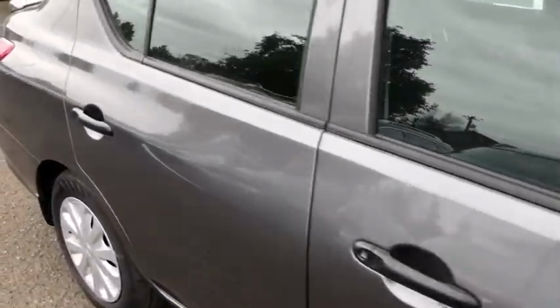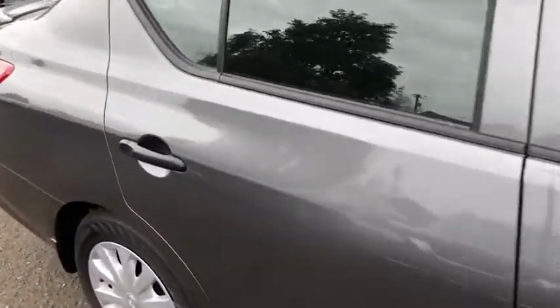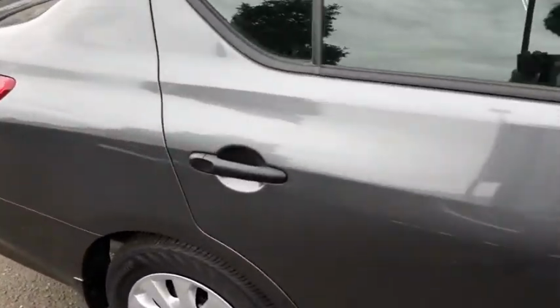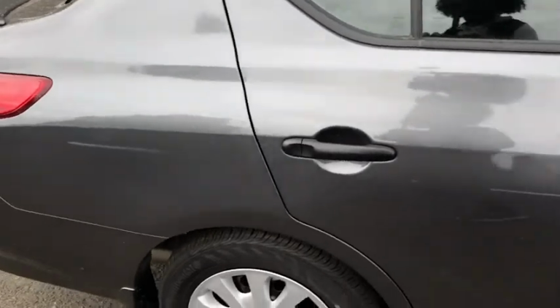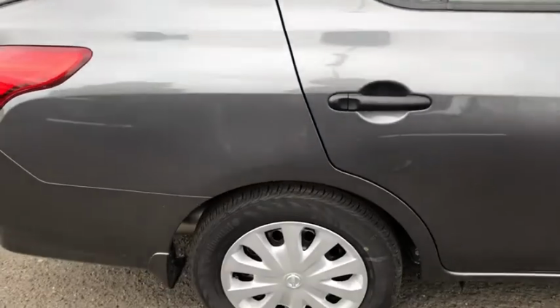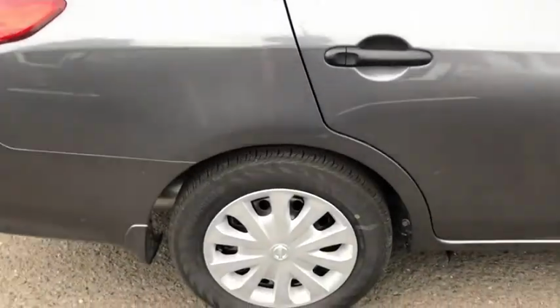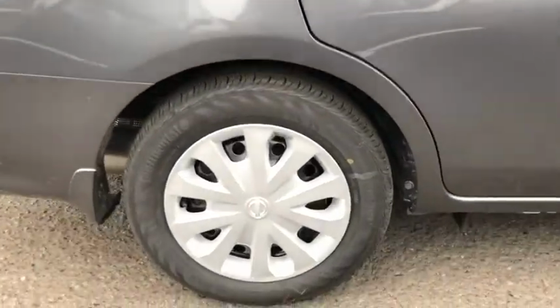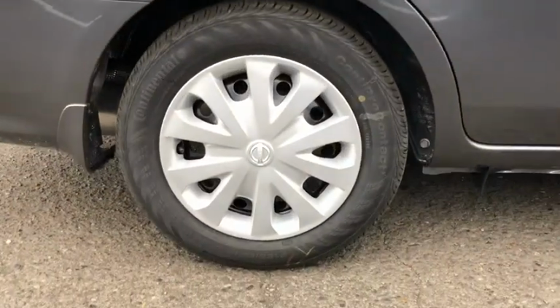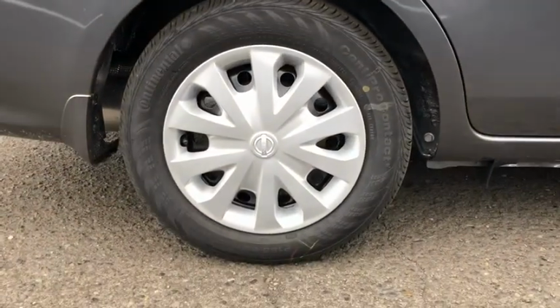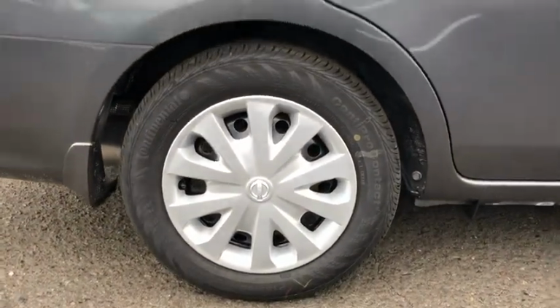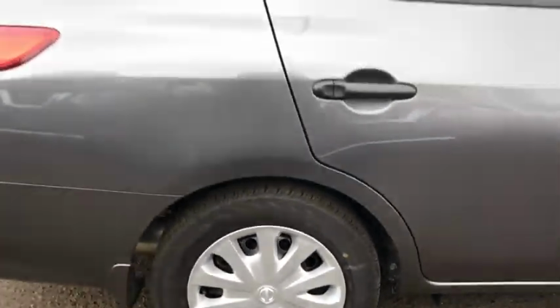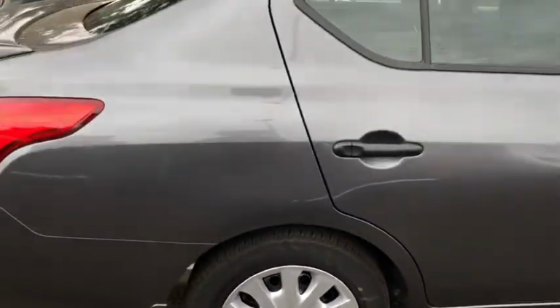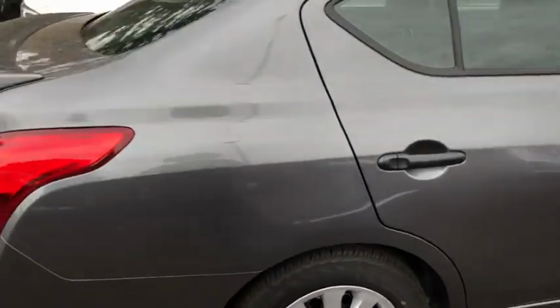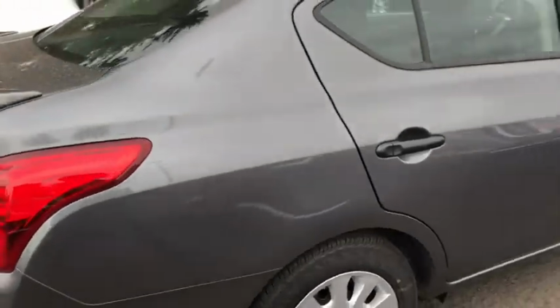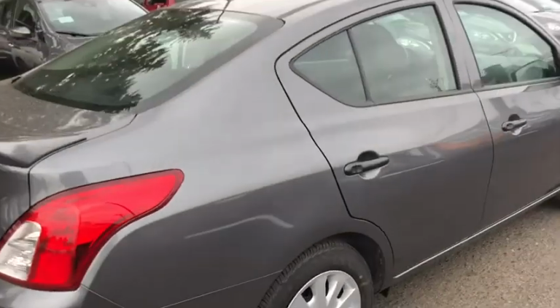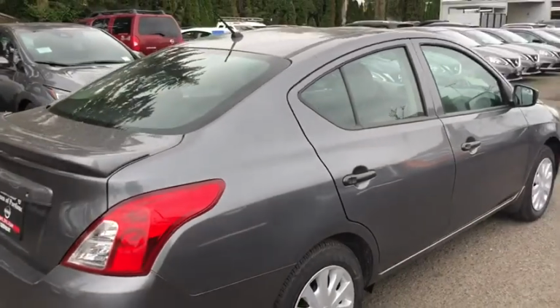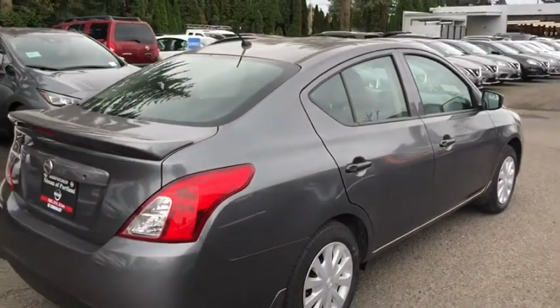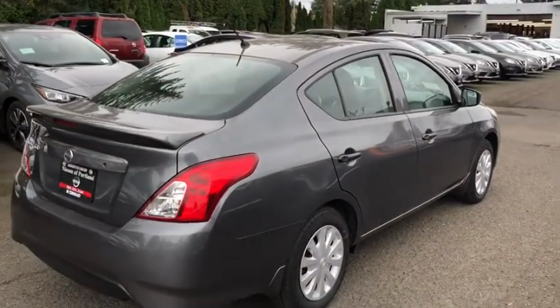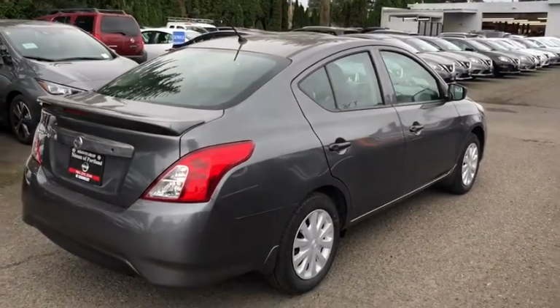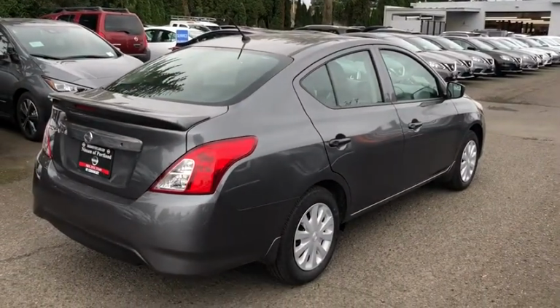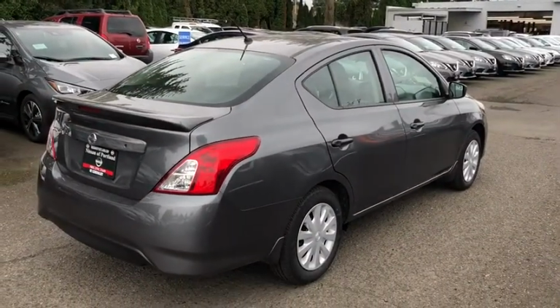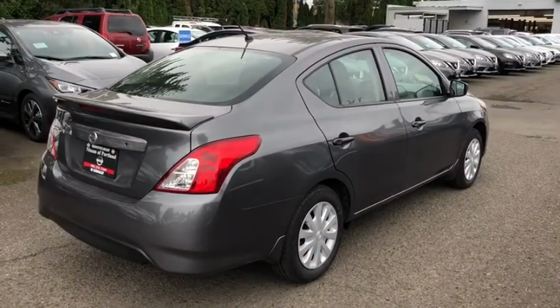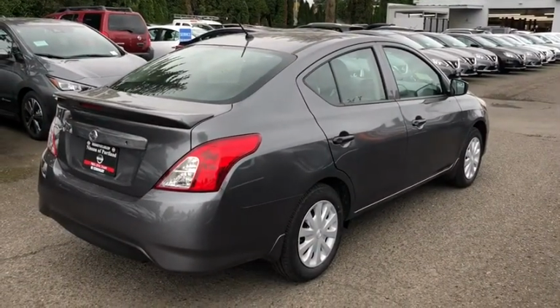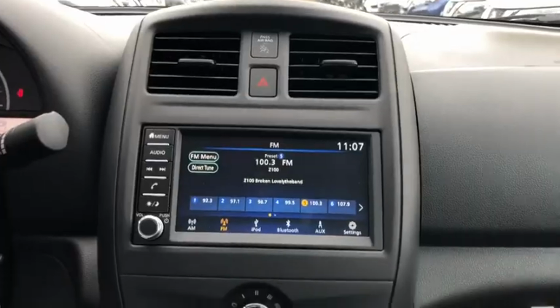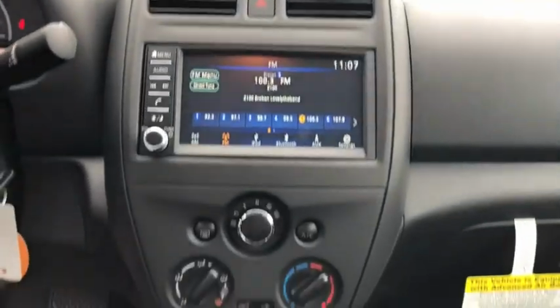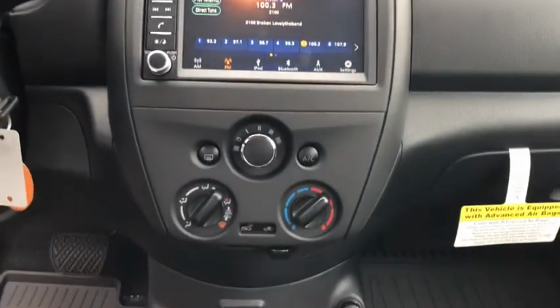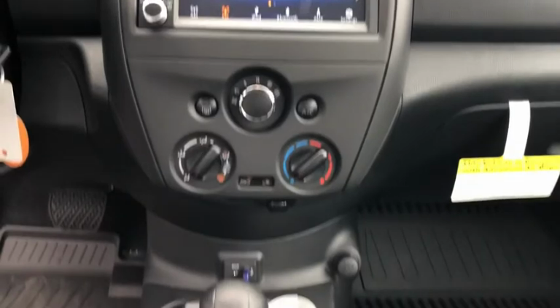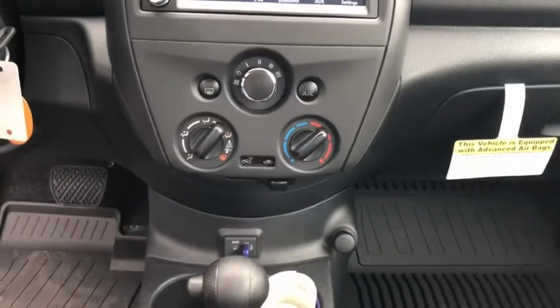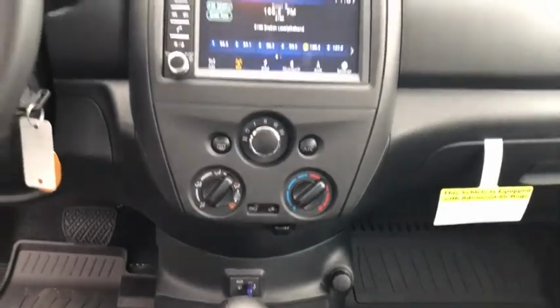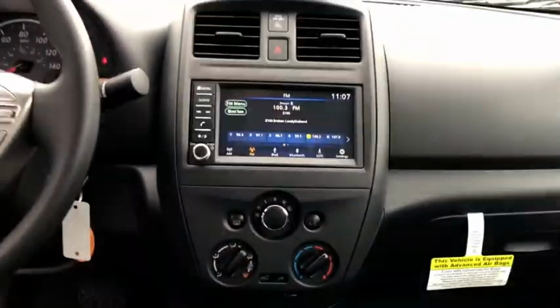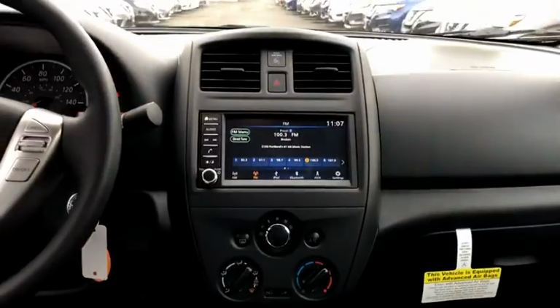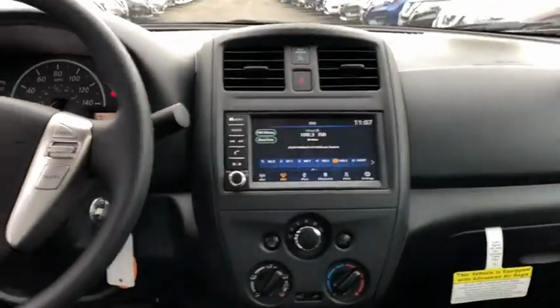Stability control, traction control, steering wheel audio controls, anti-lock braking system, backup camera, Bluetooth, adjustable steering wheel, power steering, cruise control, rear defrost, front wheel drive.